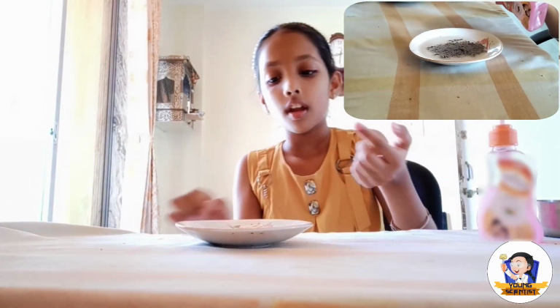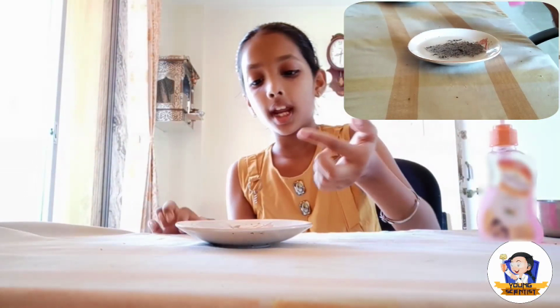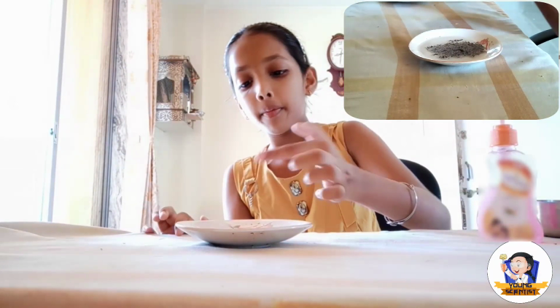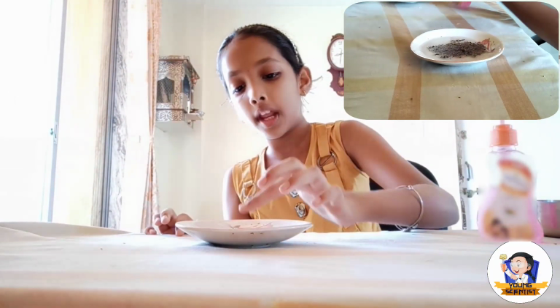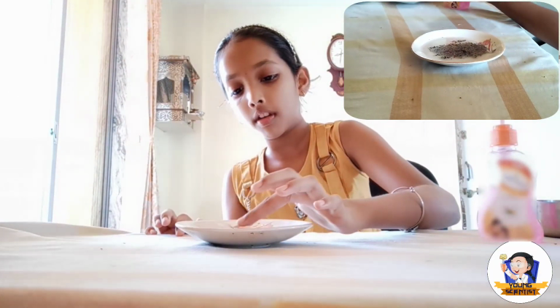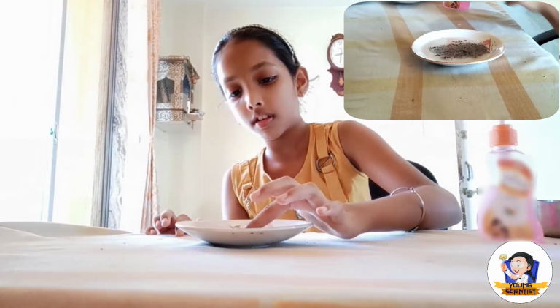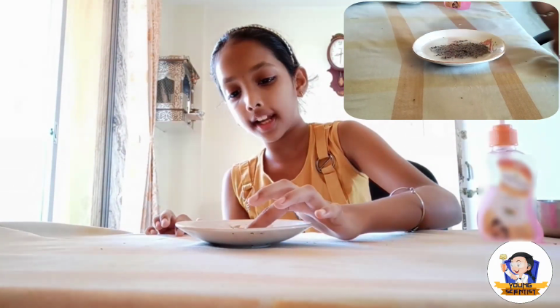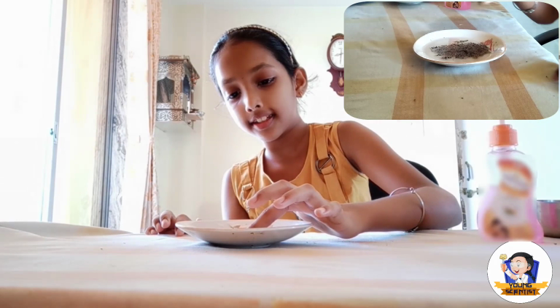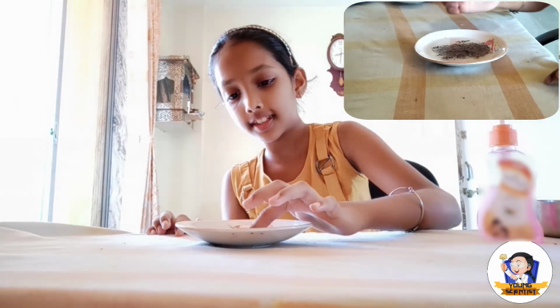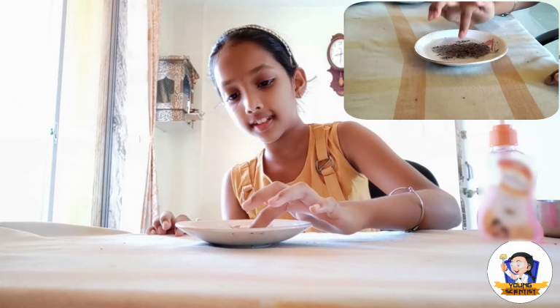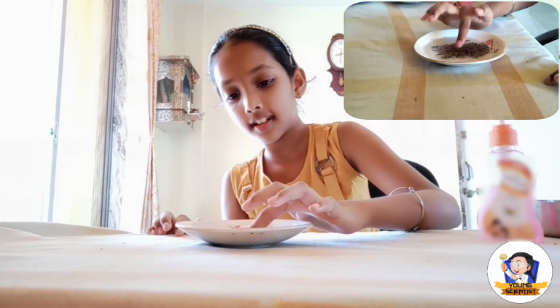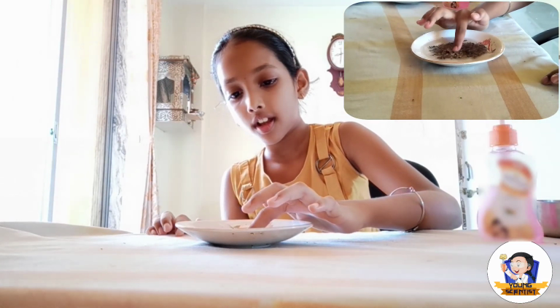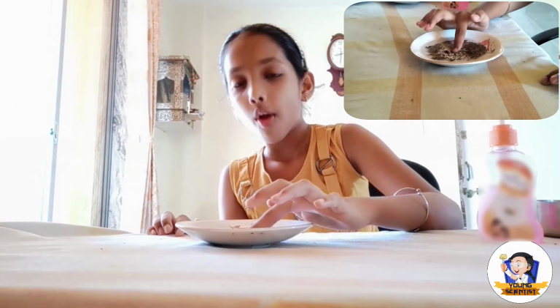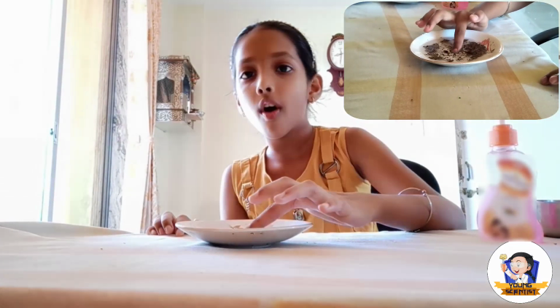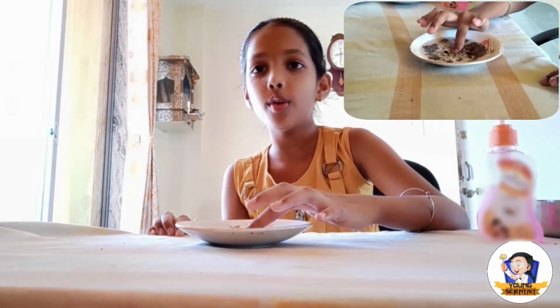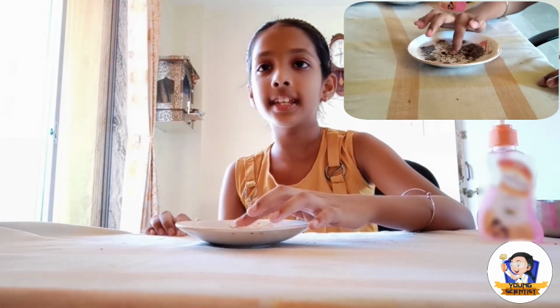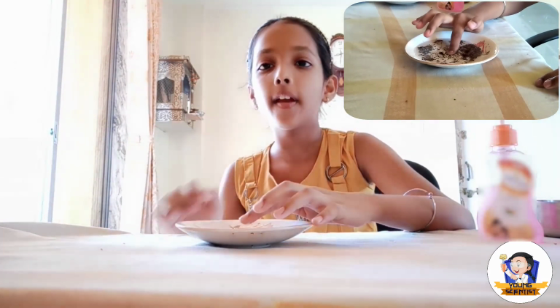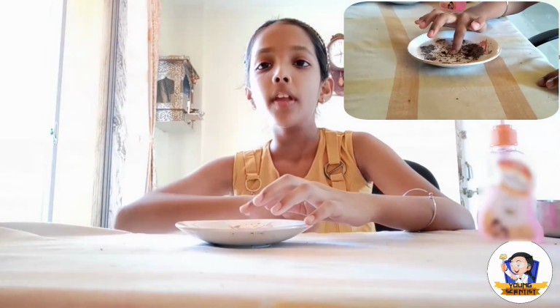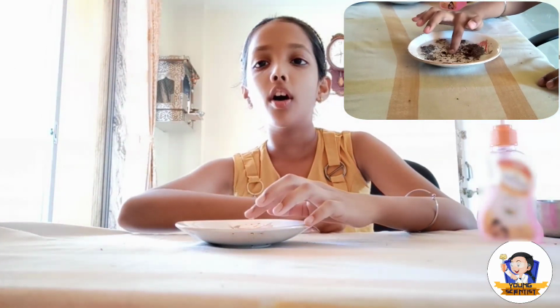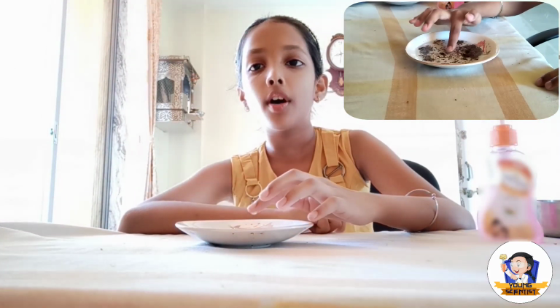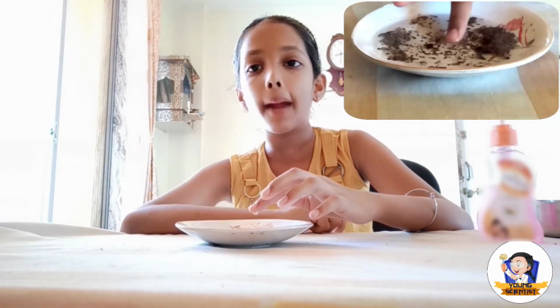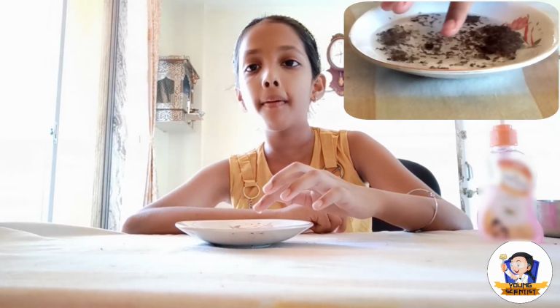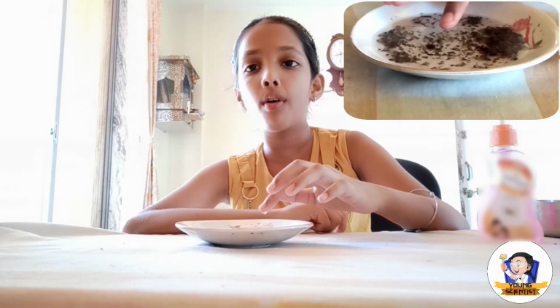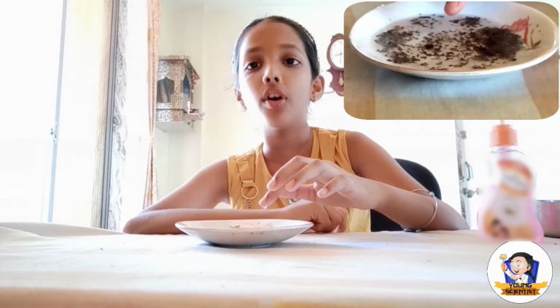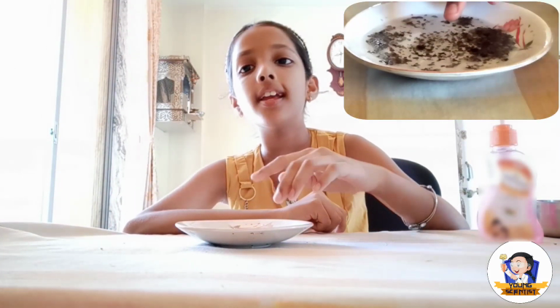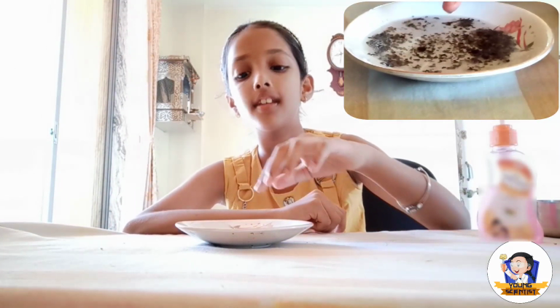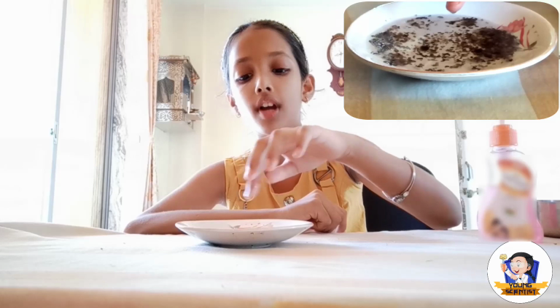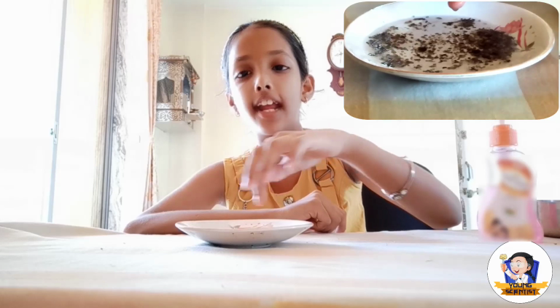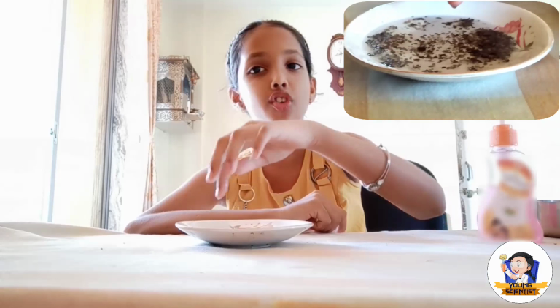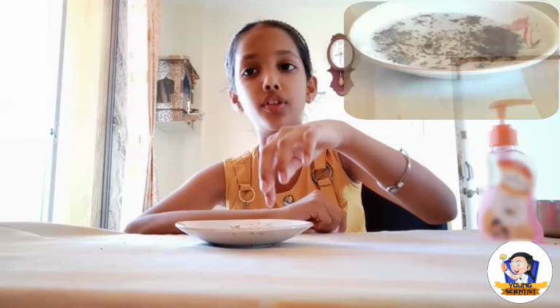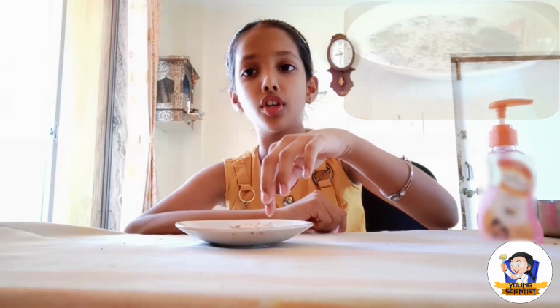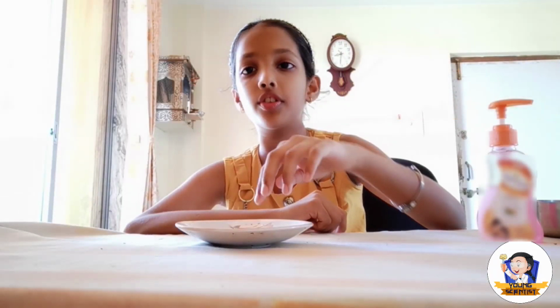And put it in like this. What you see — the black pepper powder runs to the edge of the saucer.